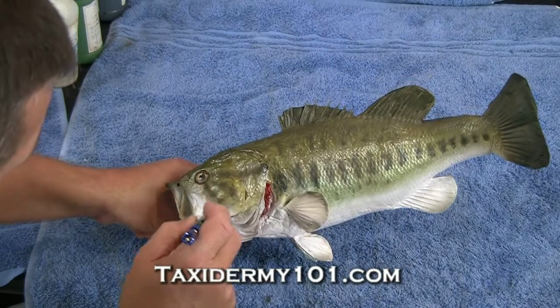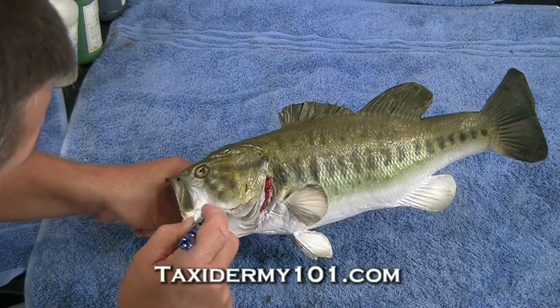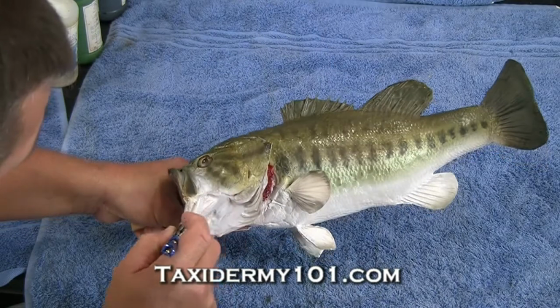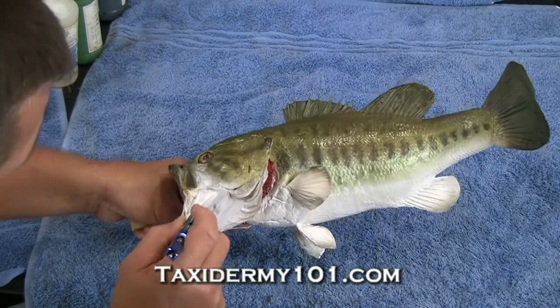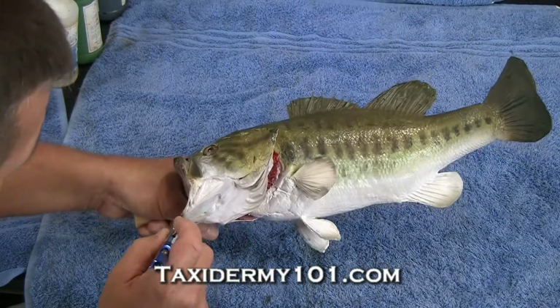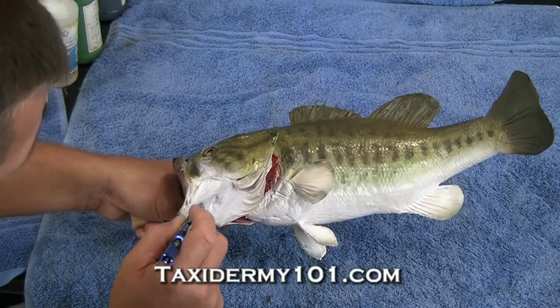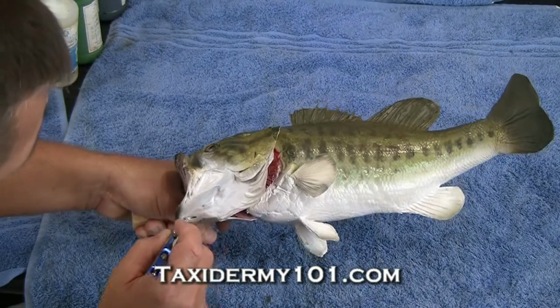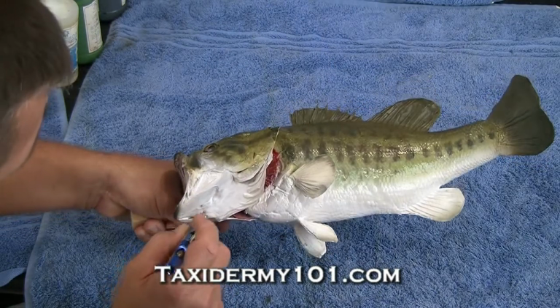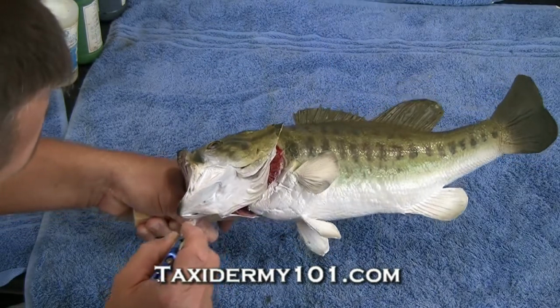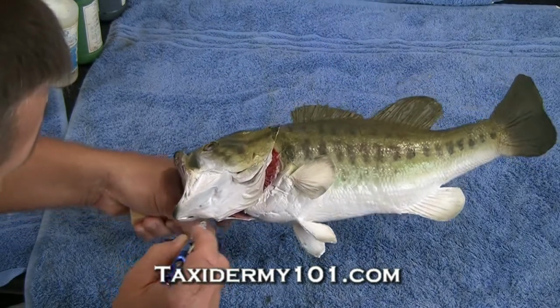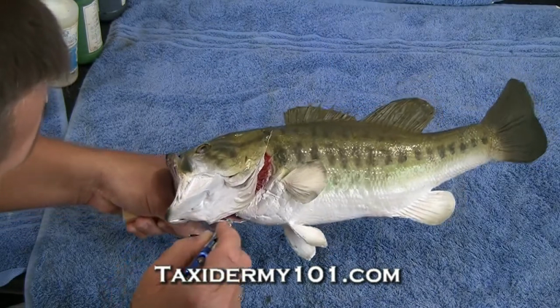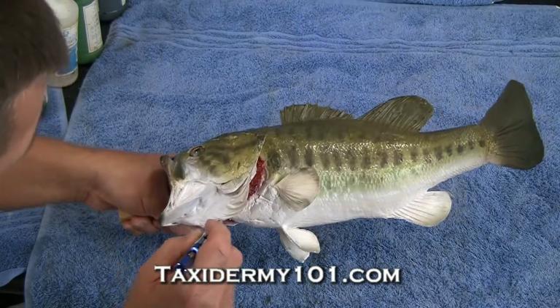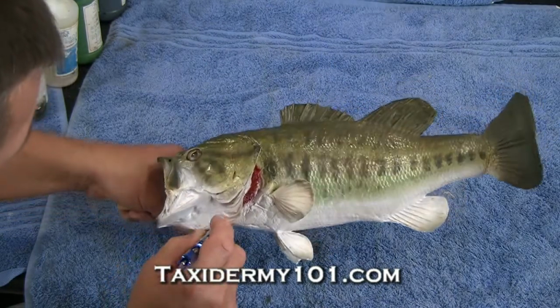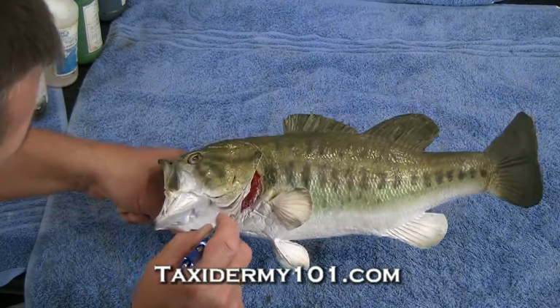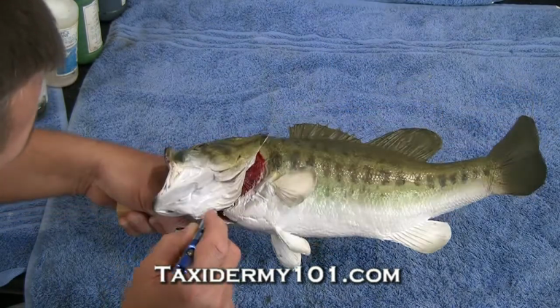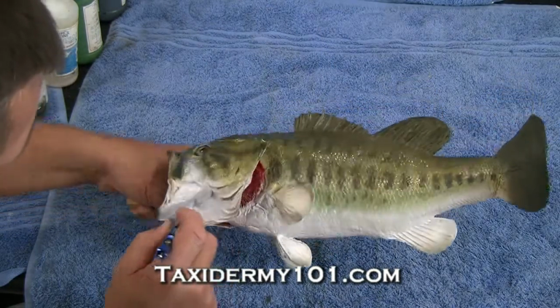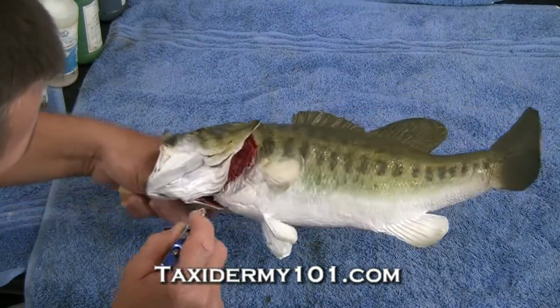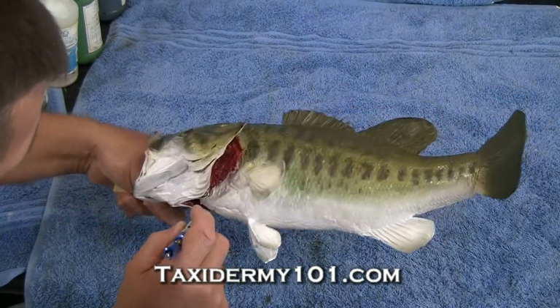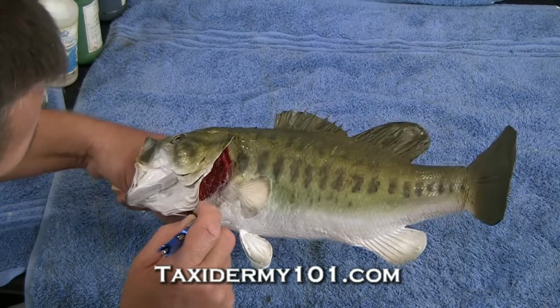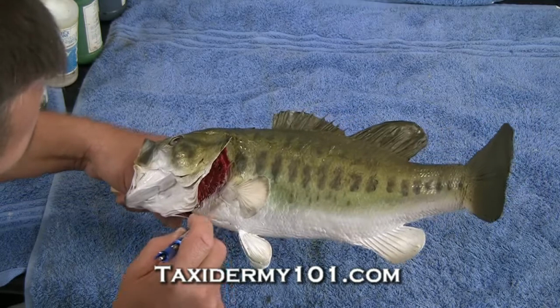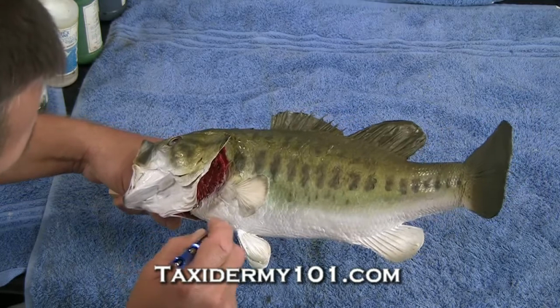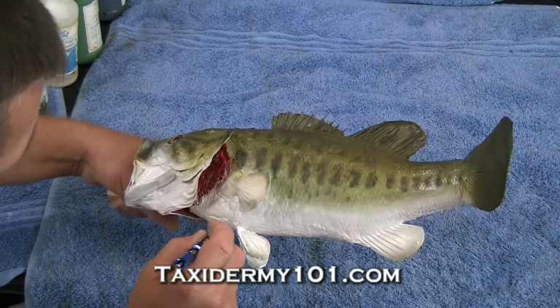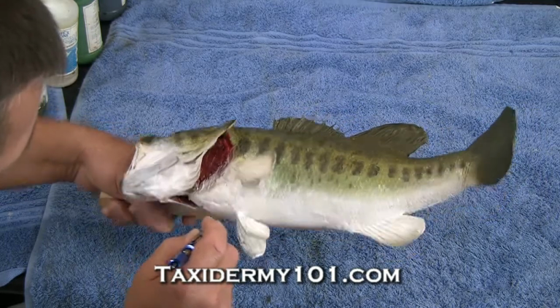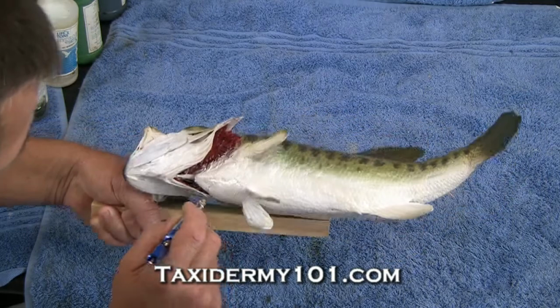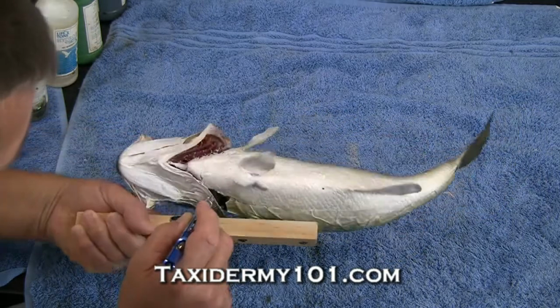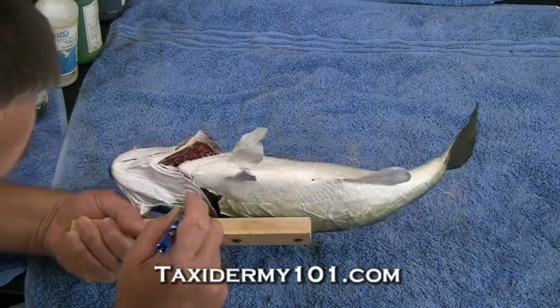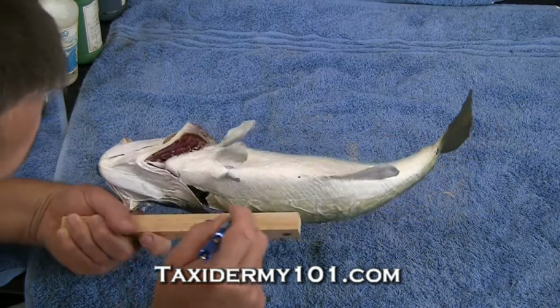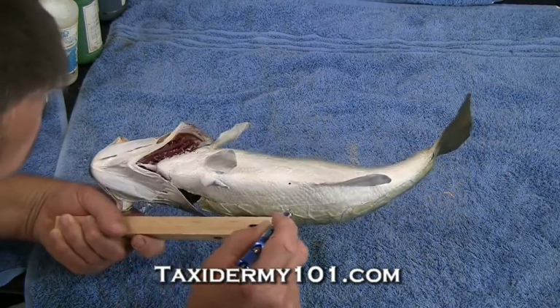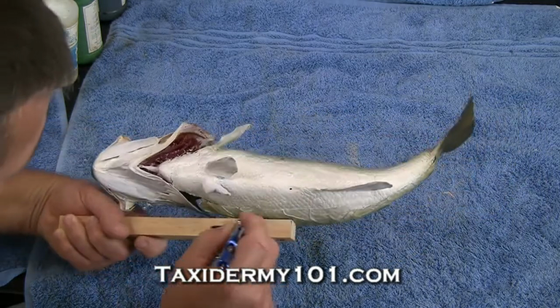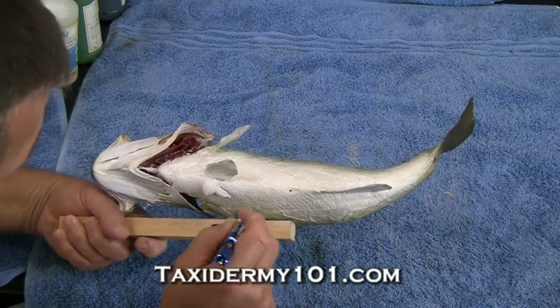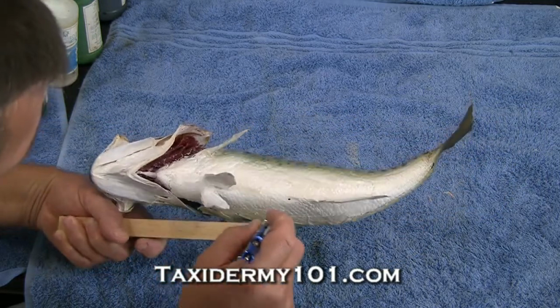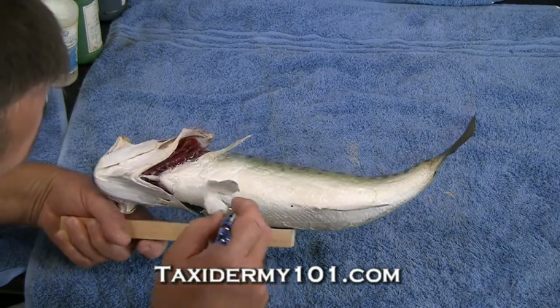I'll just add it, and it'll add that little bit of extra lifelike appearance — look a little bit more like what you would see if you just pulled him from the water.